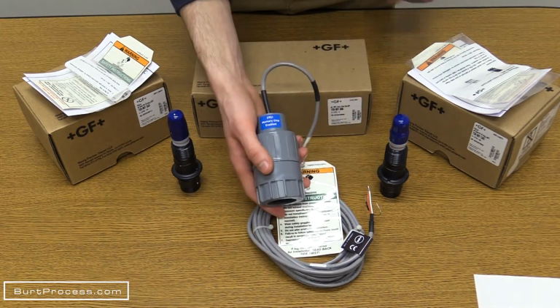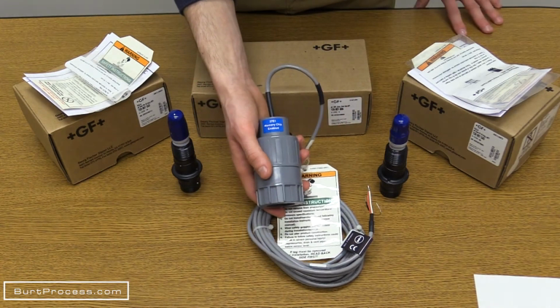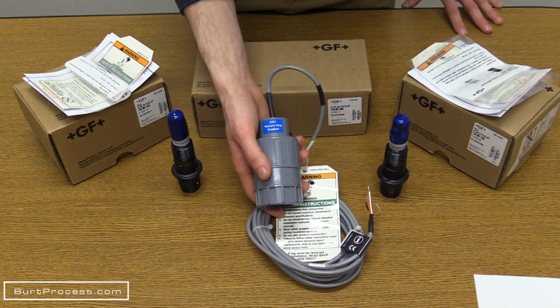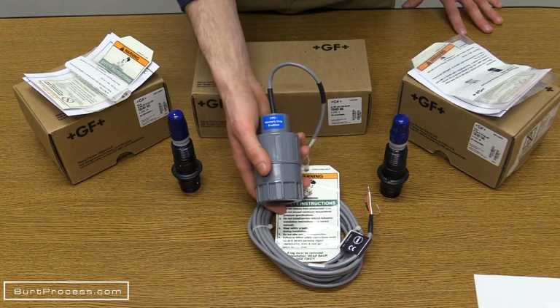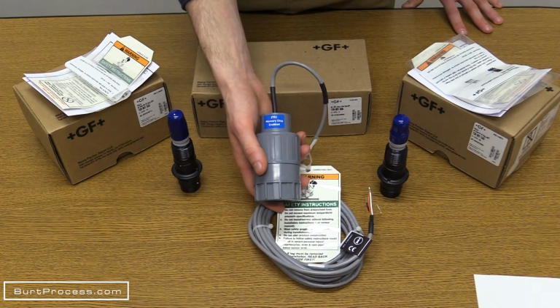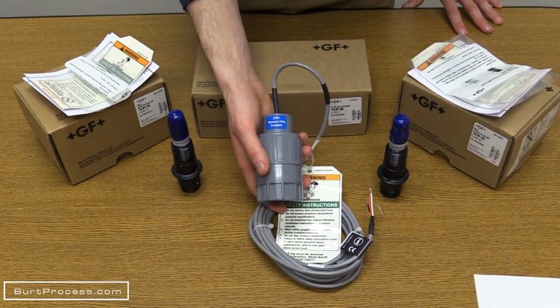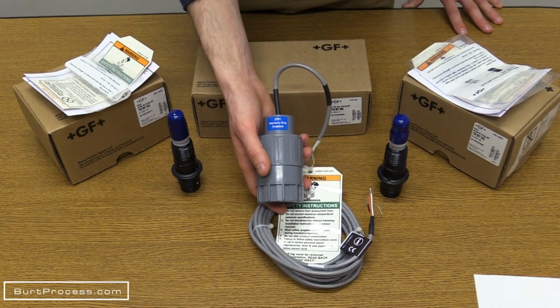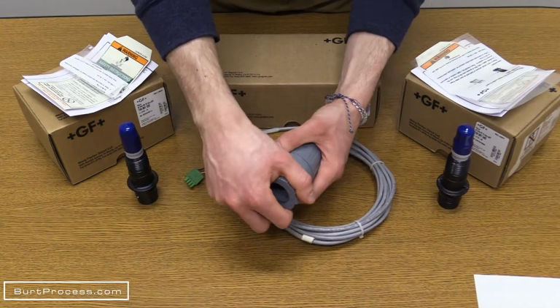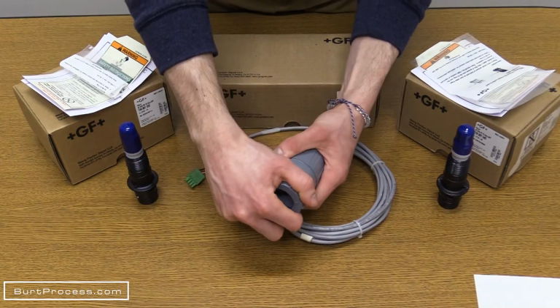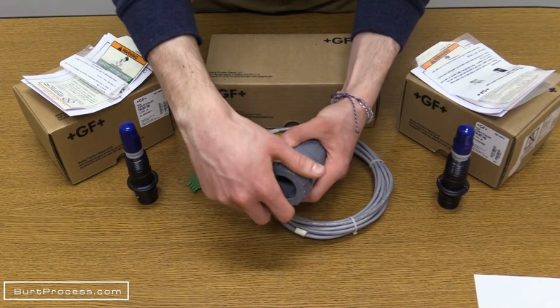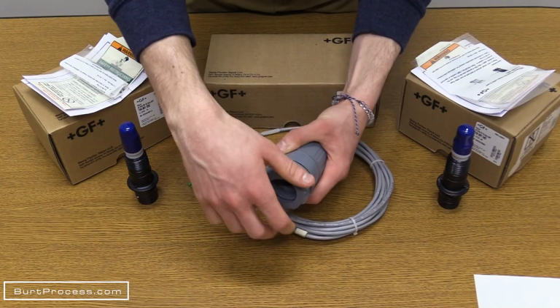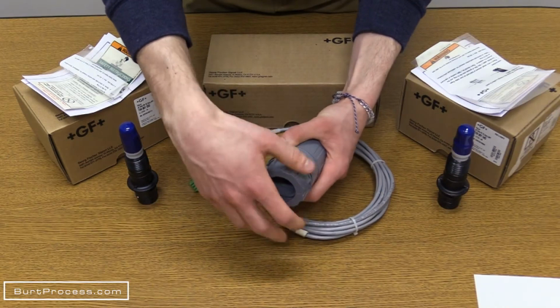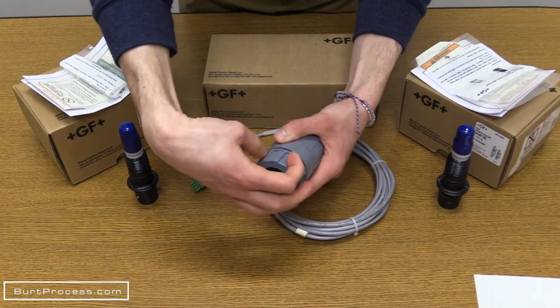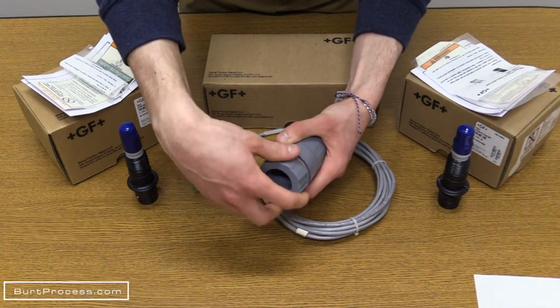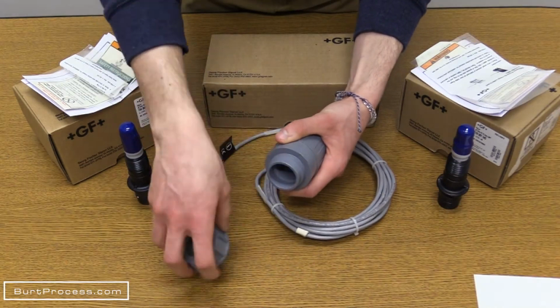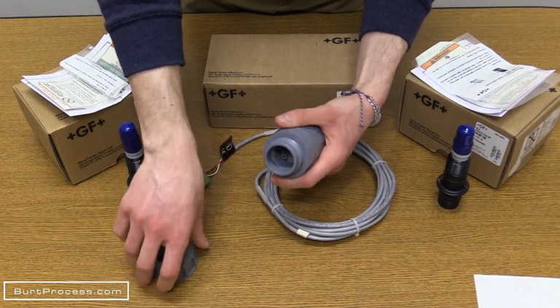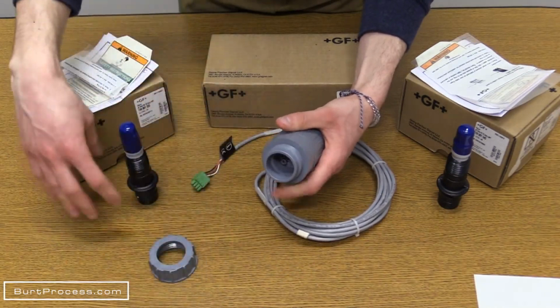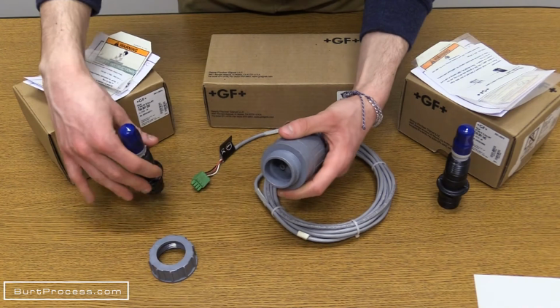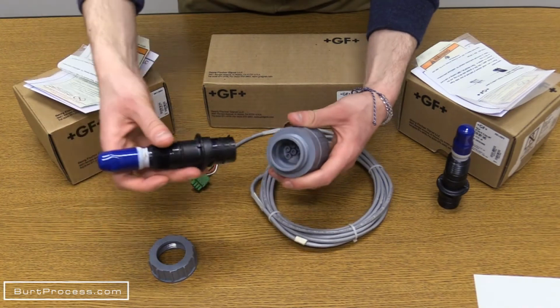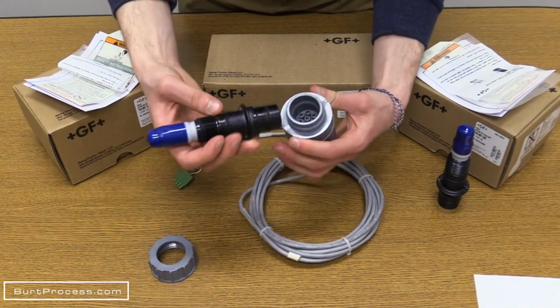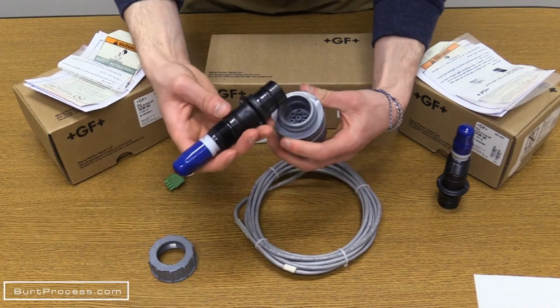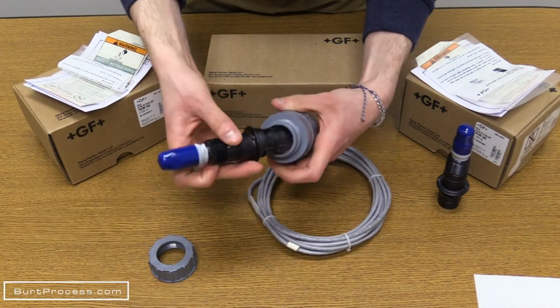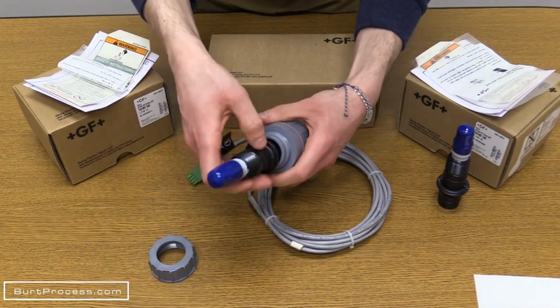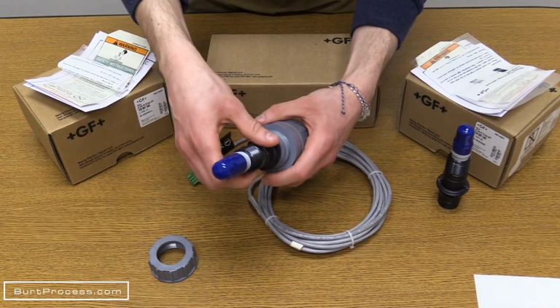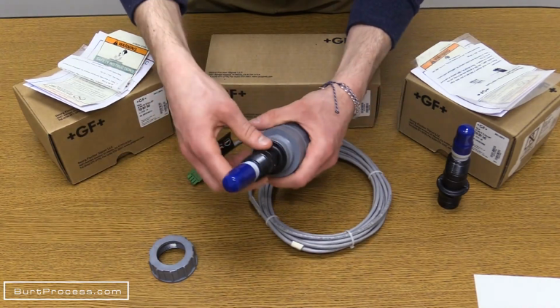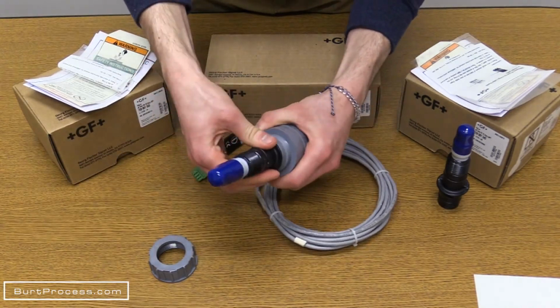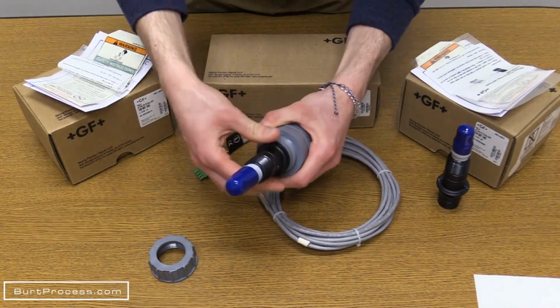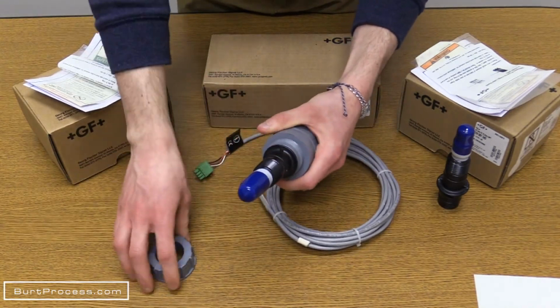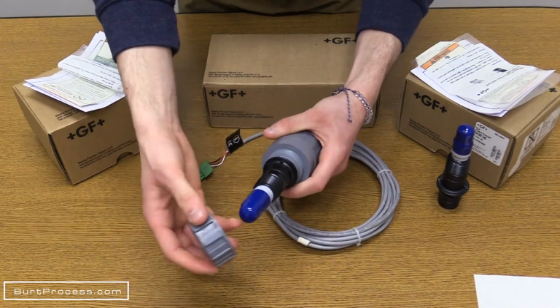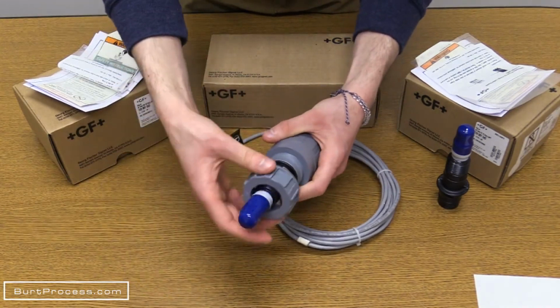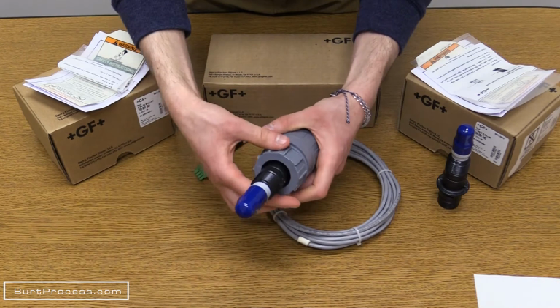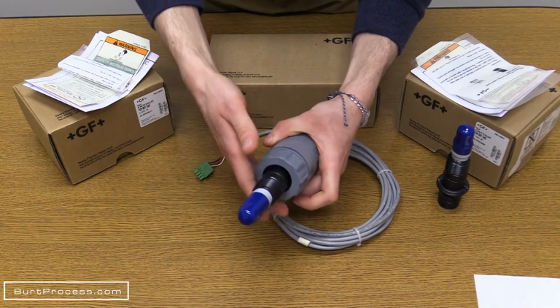The smart sensor electronics — before the probe is placed into the tank or application — does not need to be protected from the cold. The probe is placed into the smart sensor and the cap is placed on securely.